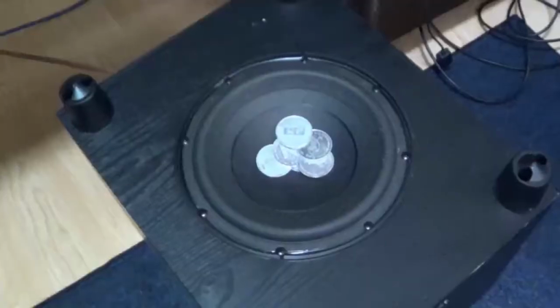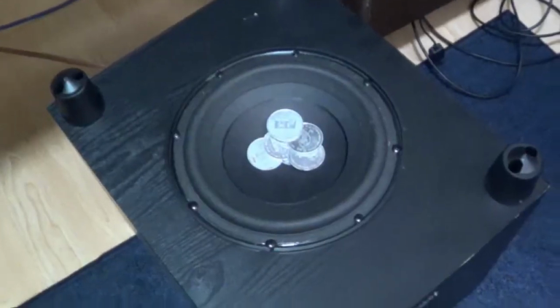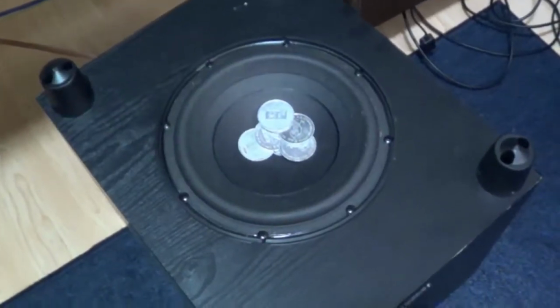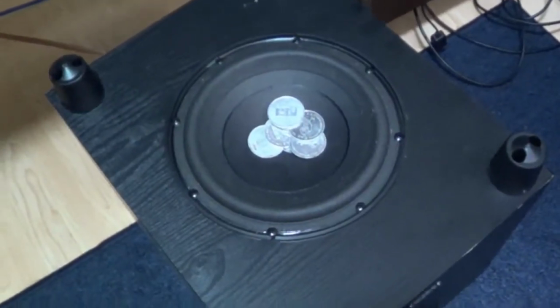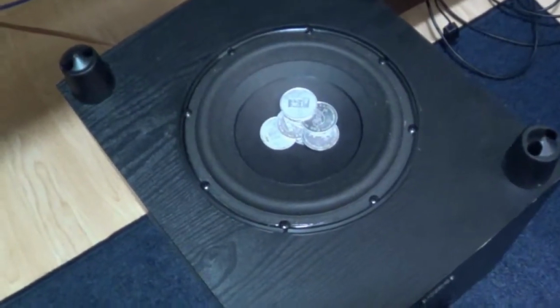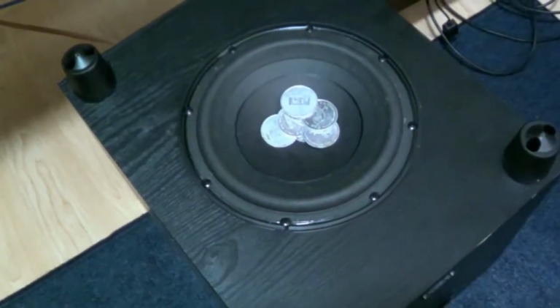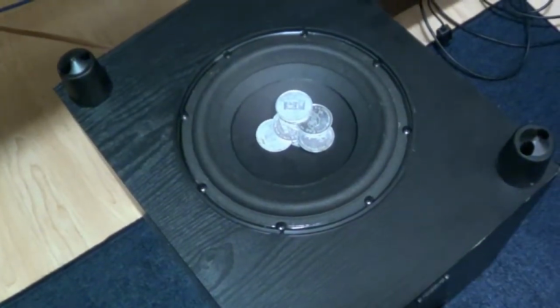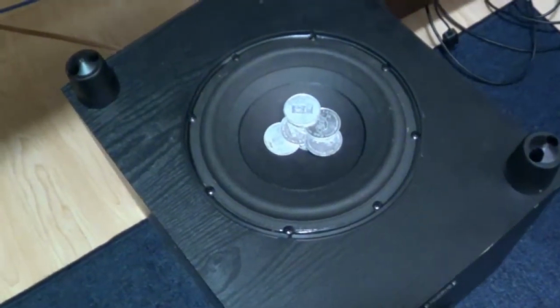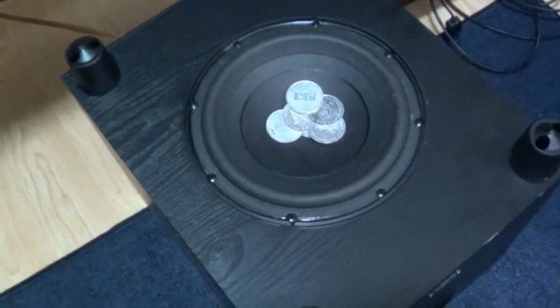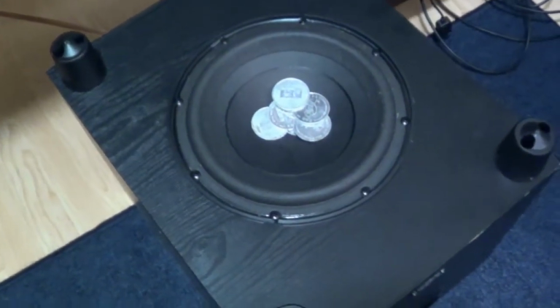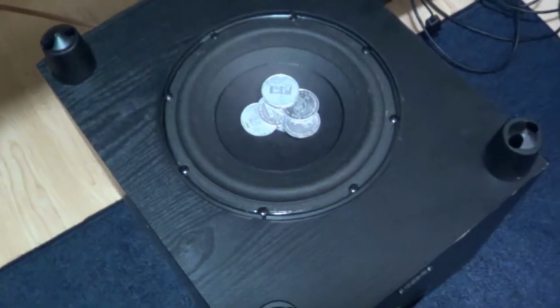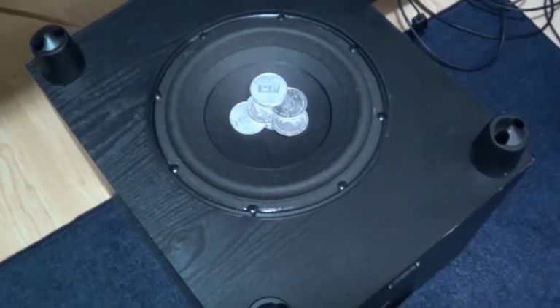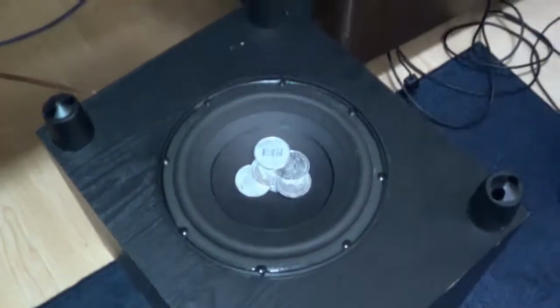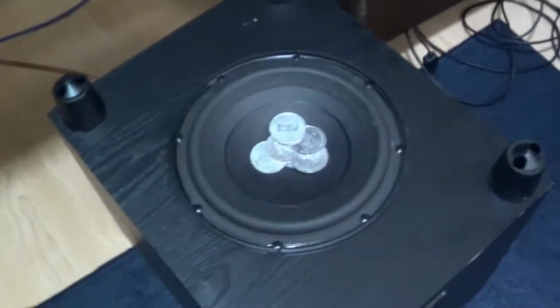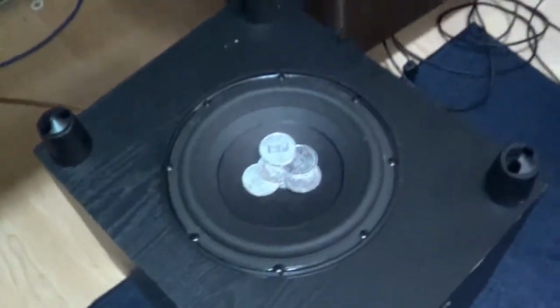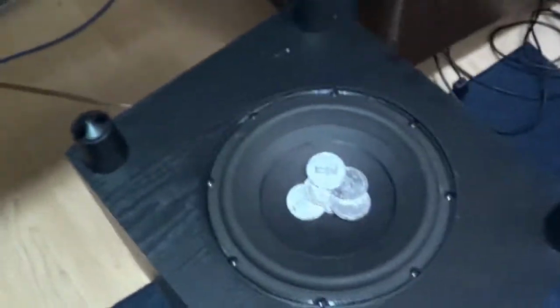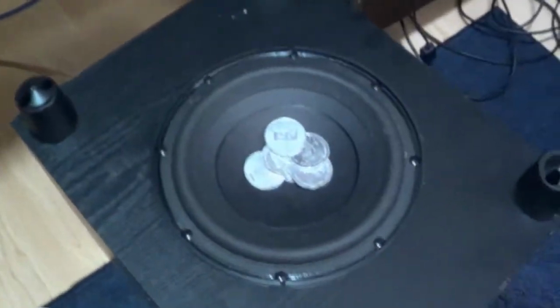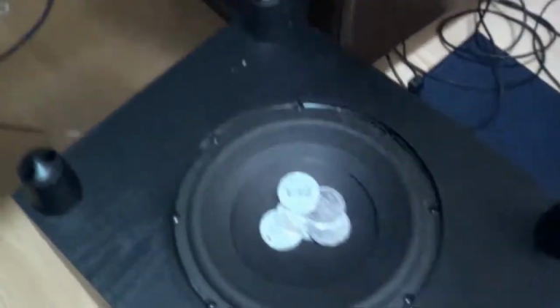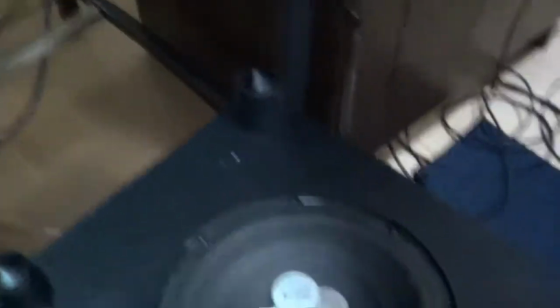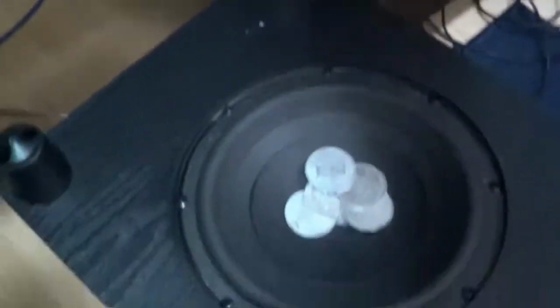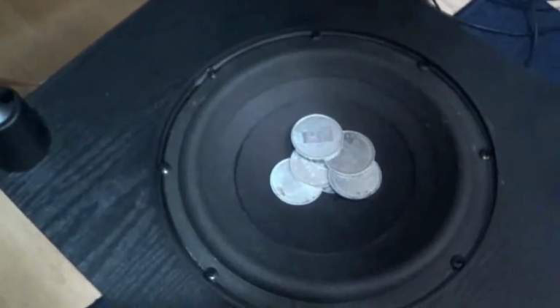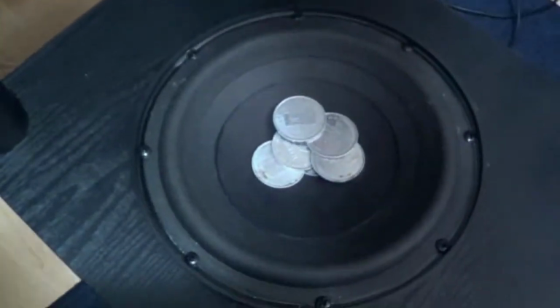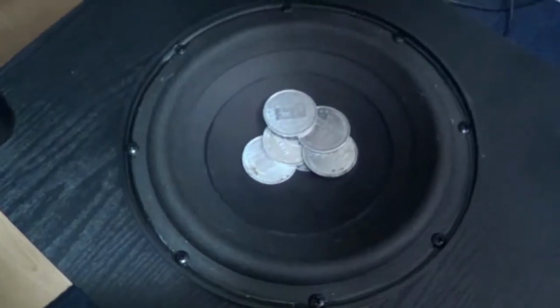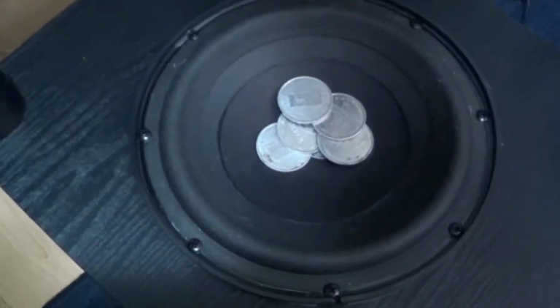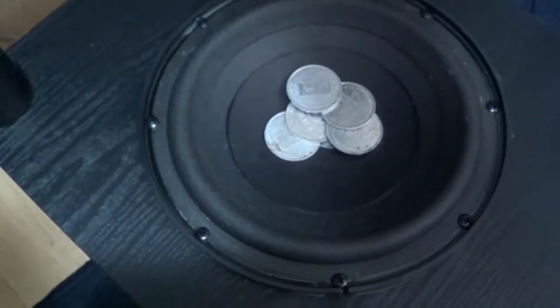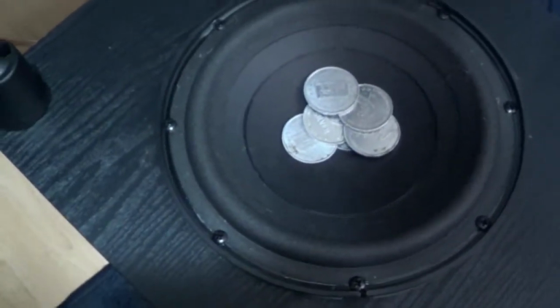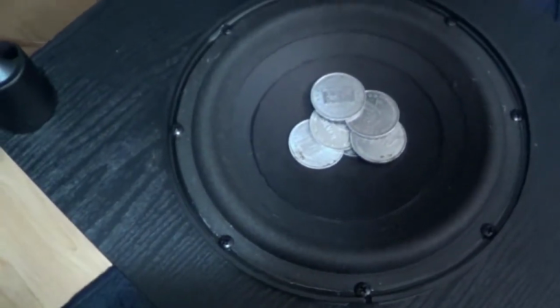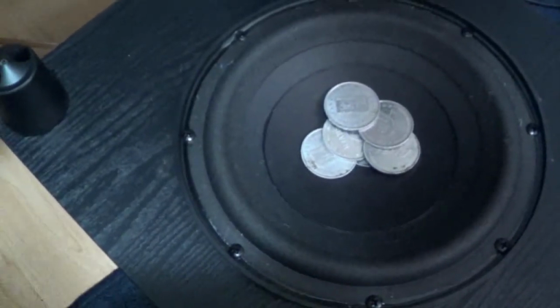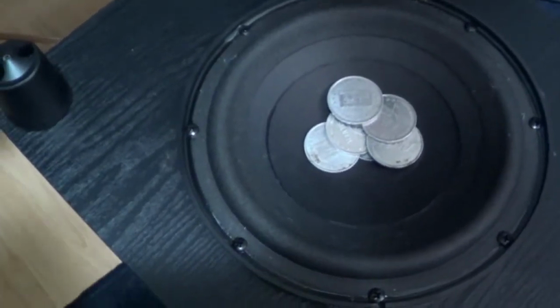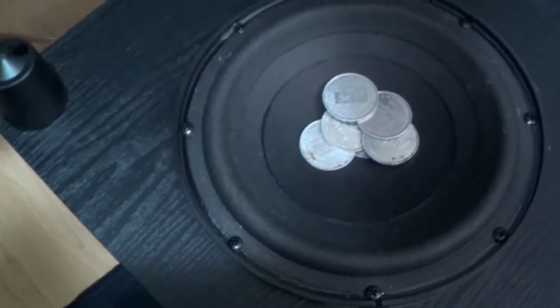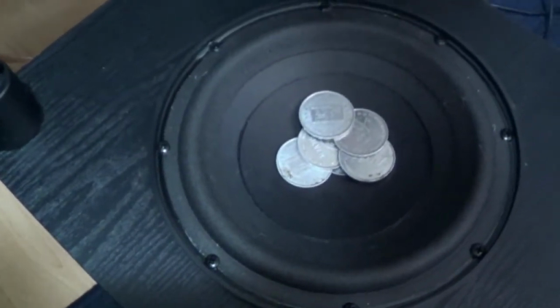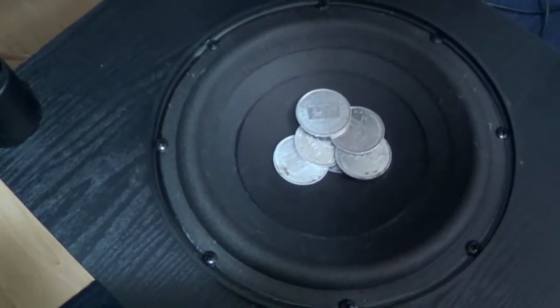Same volume but I've cranked the sub up all the way and the internal amp and X-Base is turned on. So 20 Hz with a little bit more amplitude, aka excursion on this thing, in 3, 2, 1...